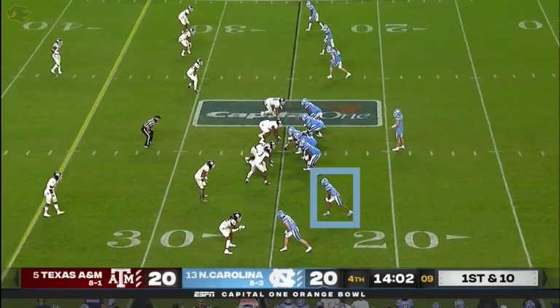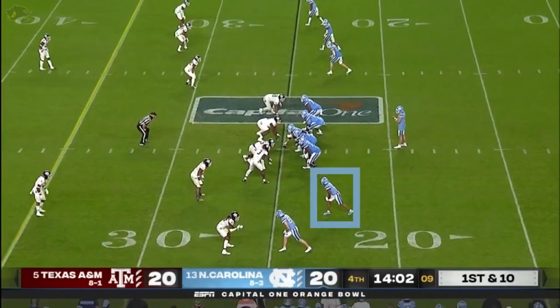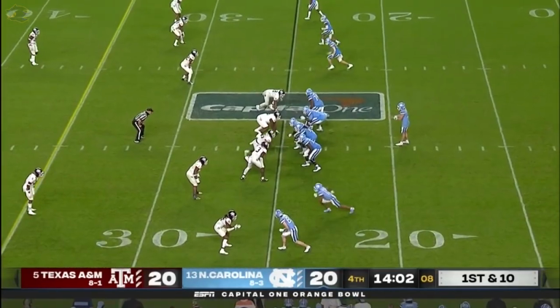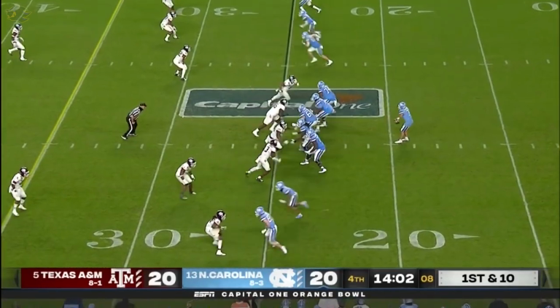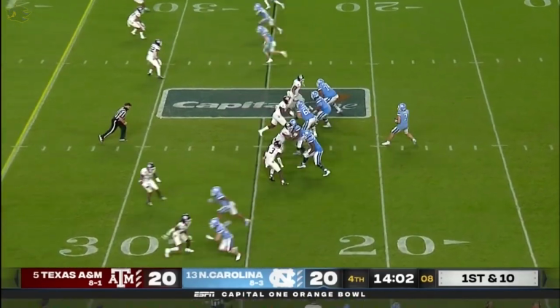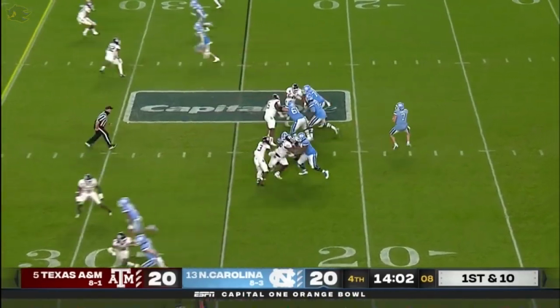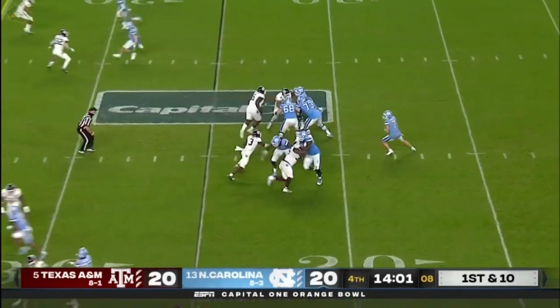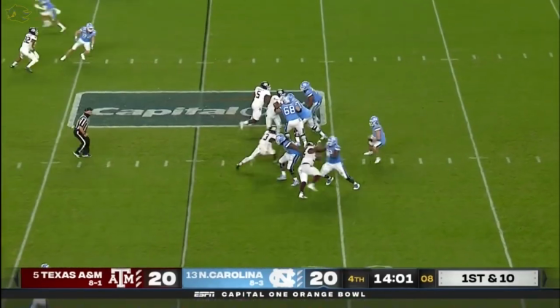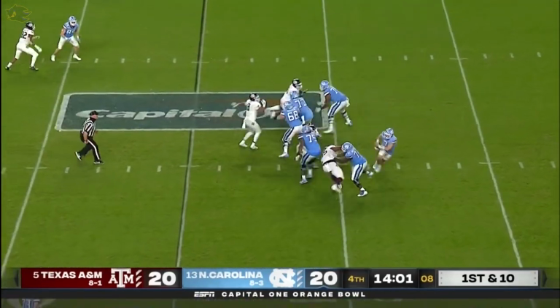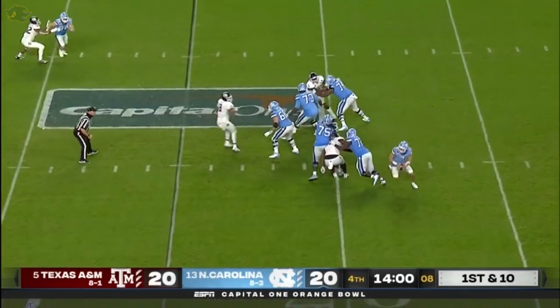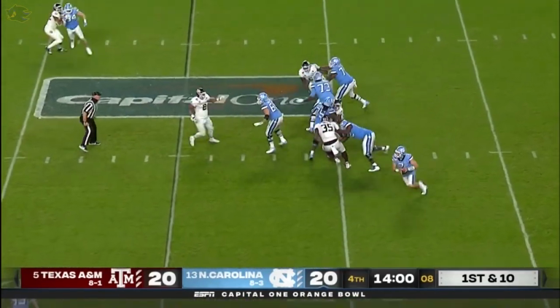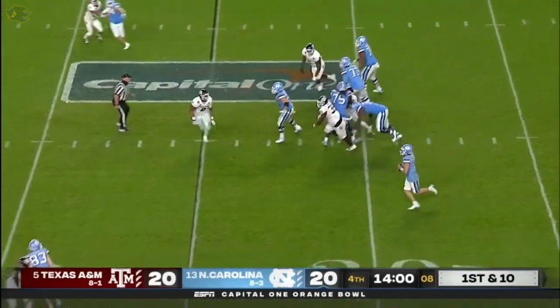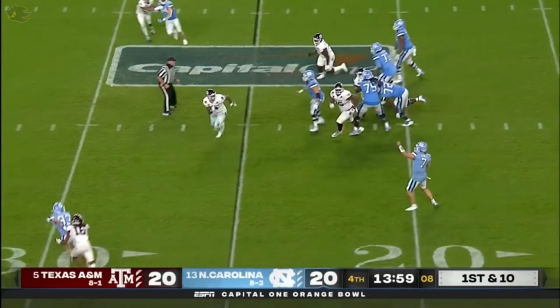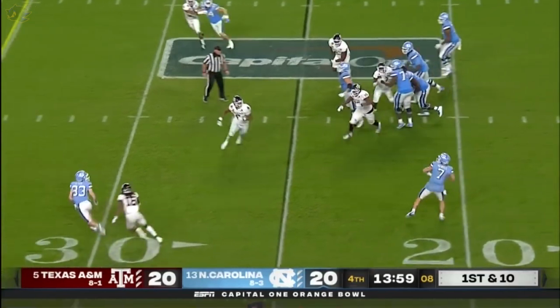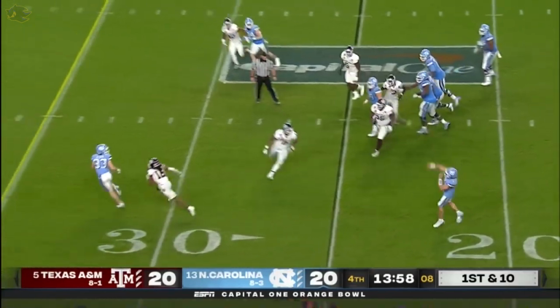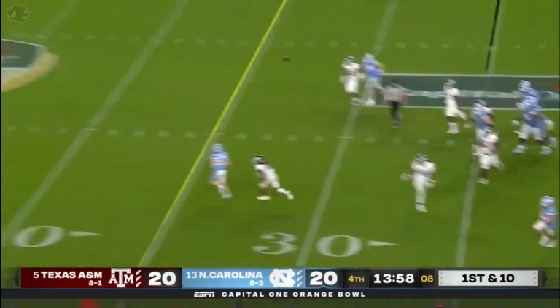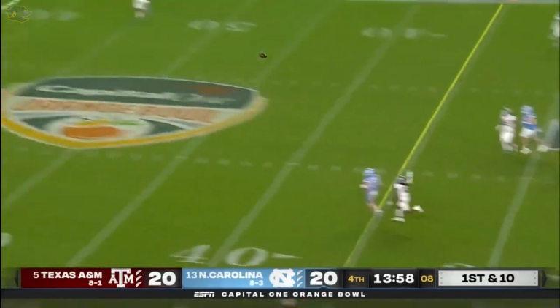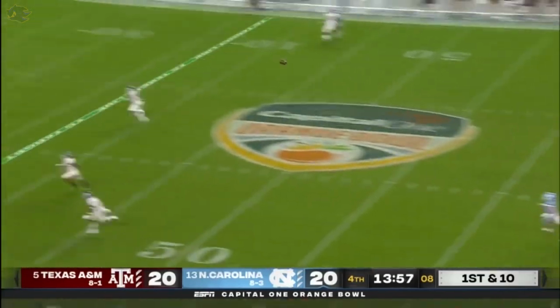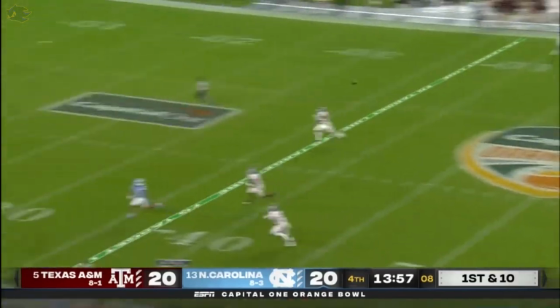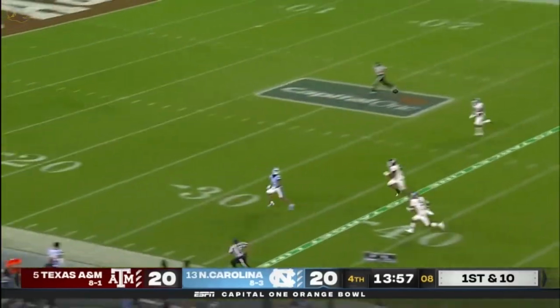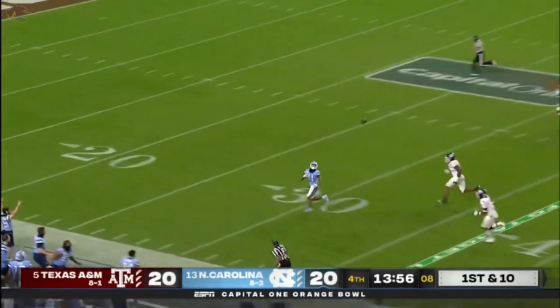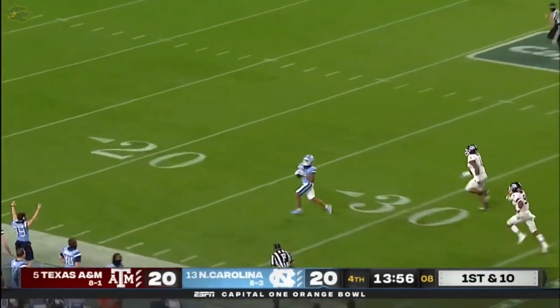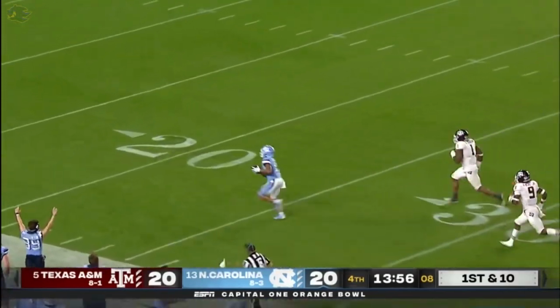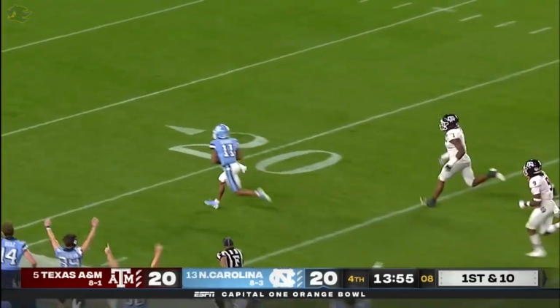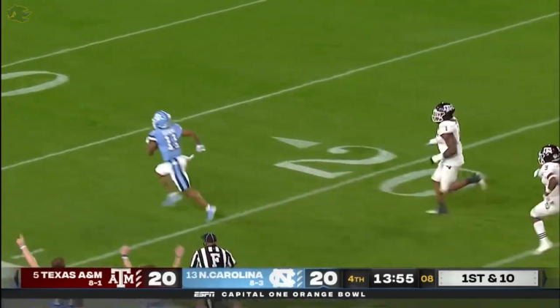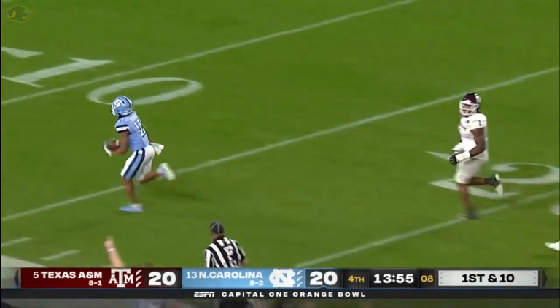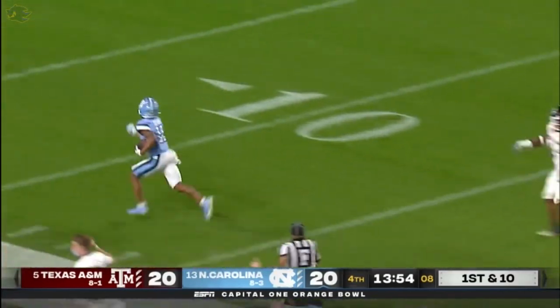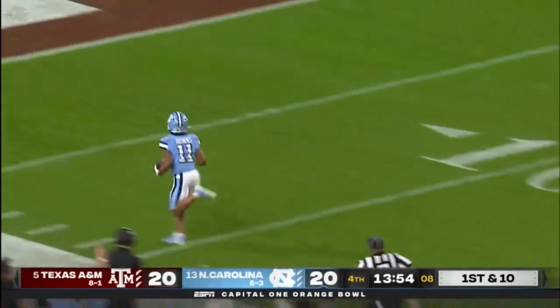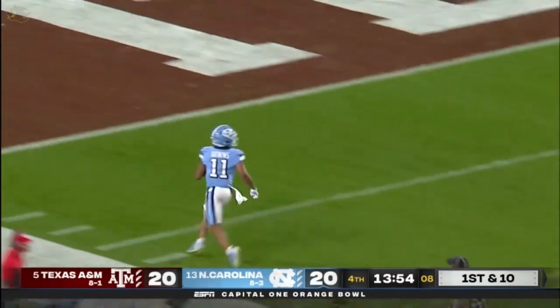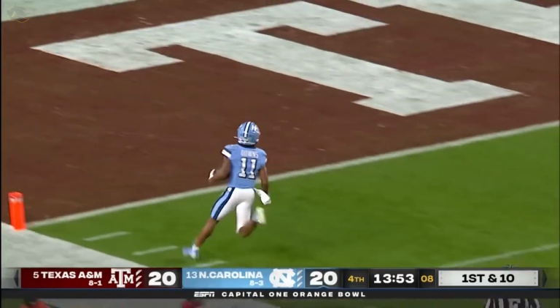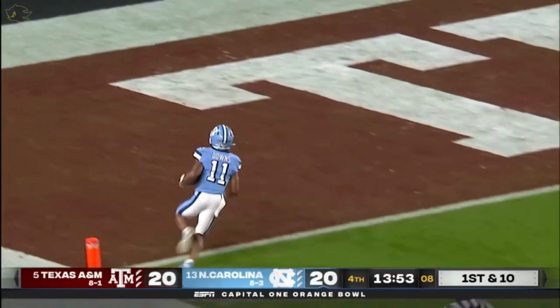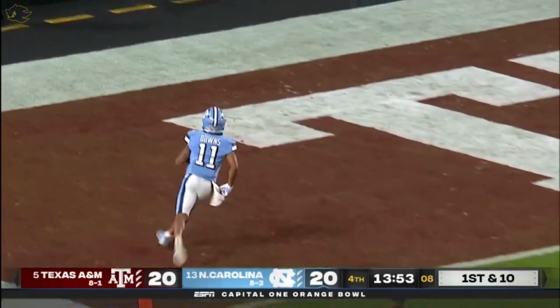The best receiver I've ever seen, which is big words. Howell out of the pocket, looking downfield, unloads one for Downs. Drops it in — Josh Downs, pay dirt.